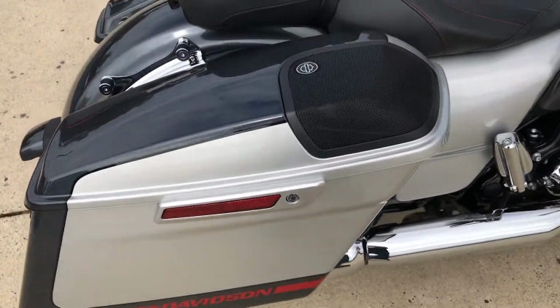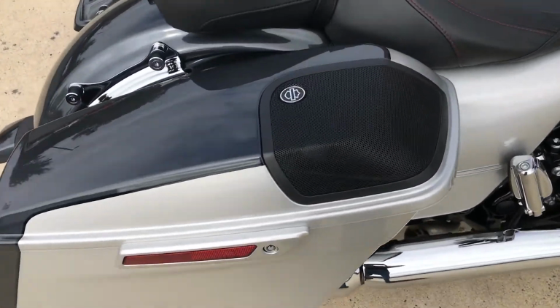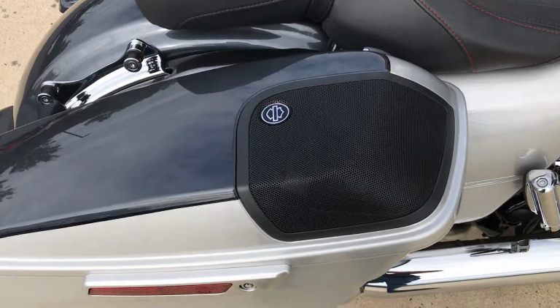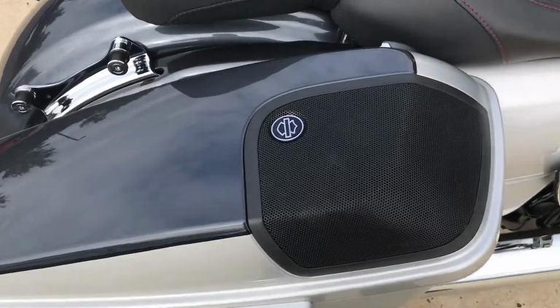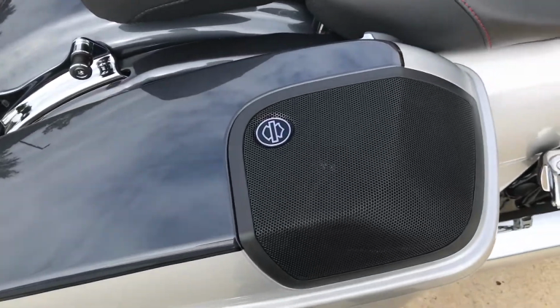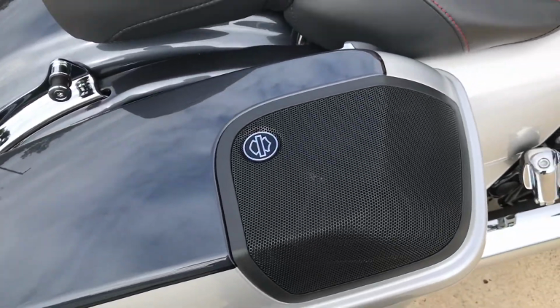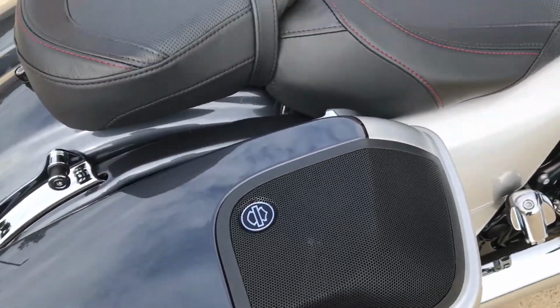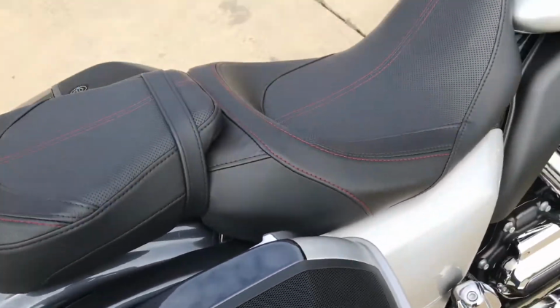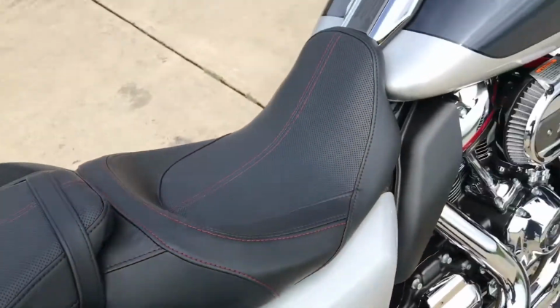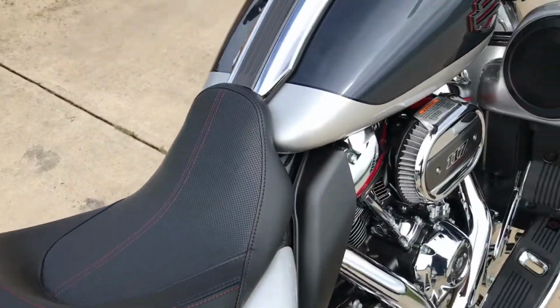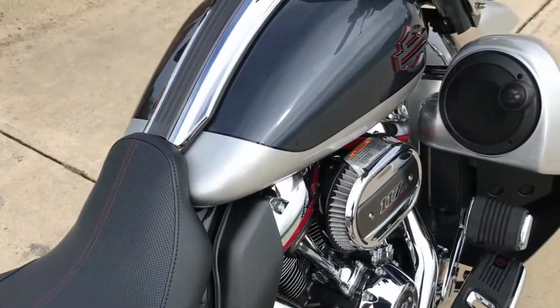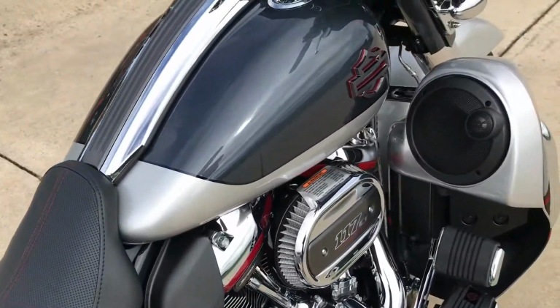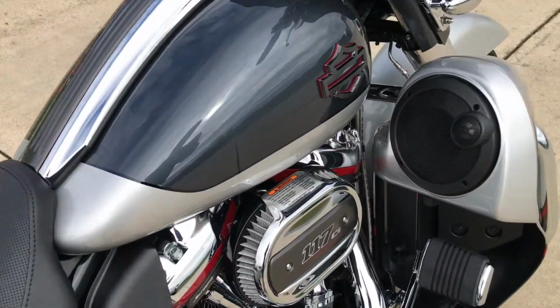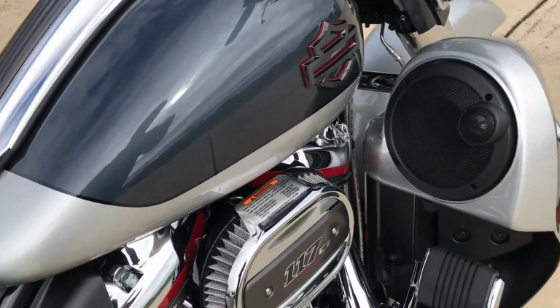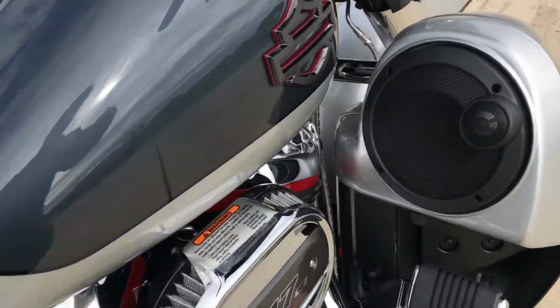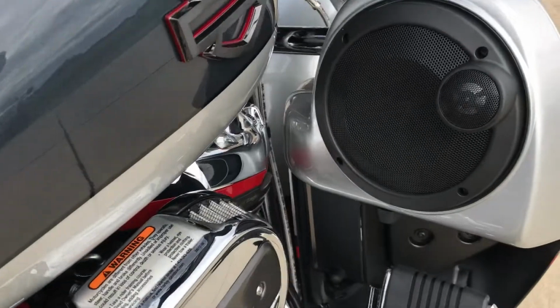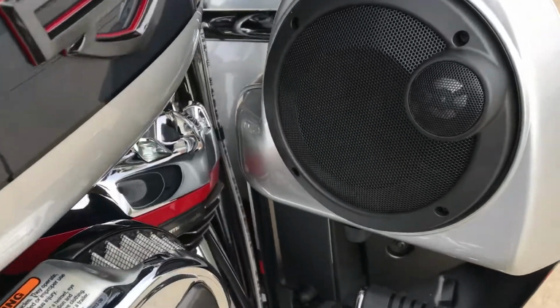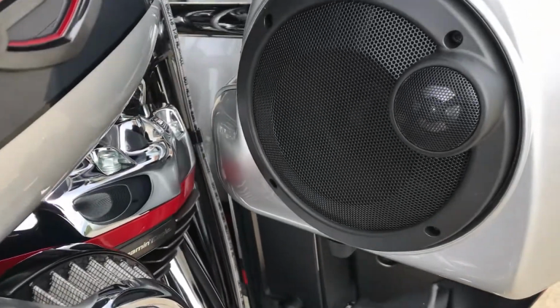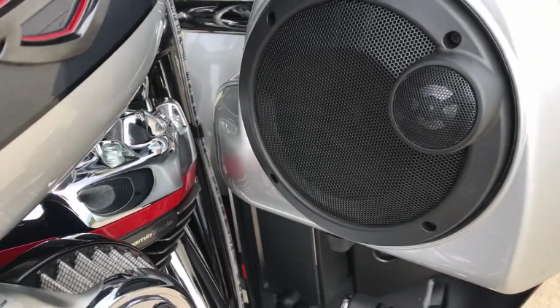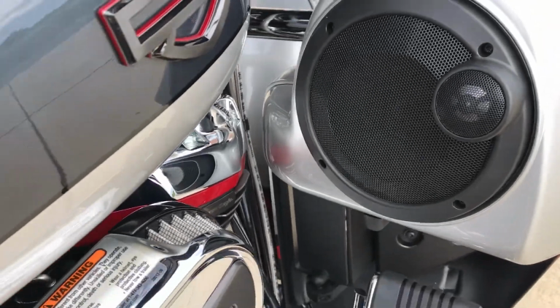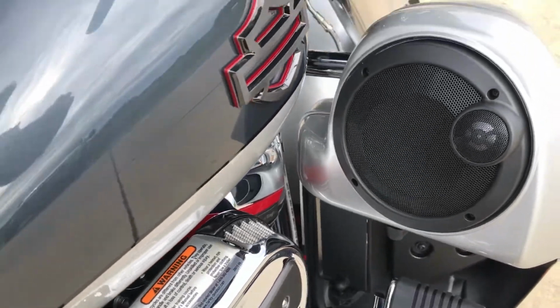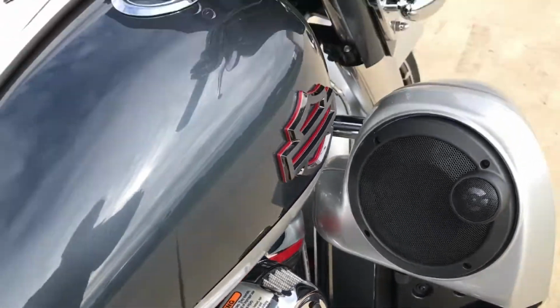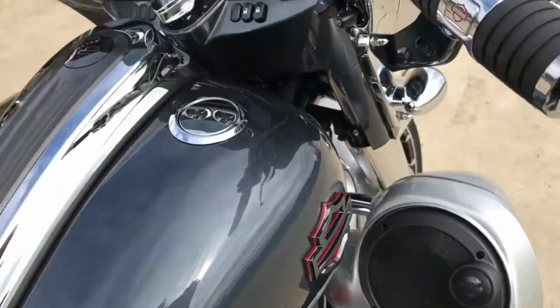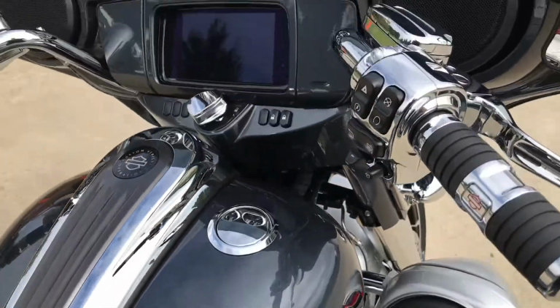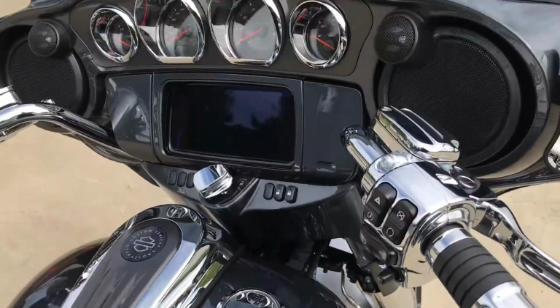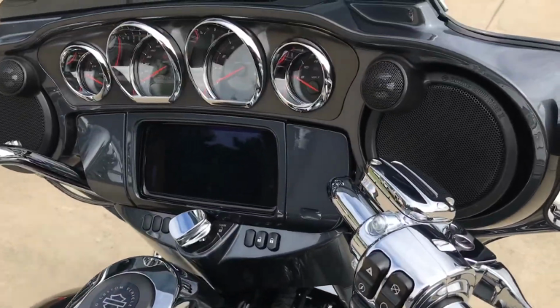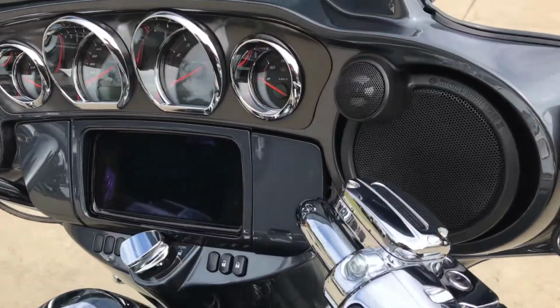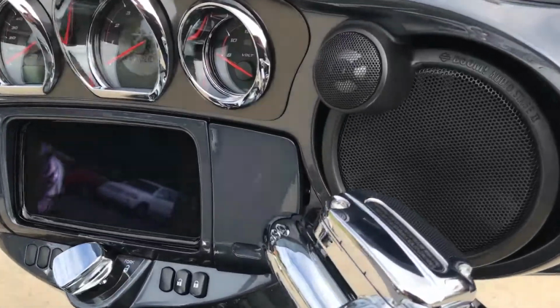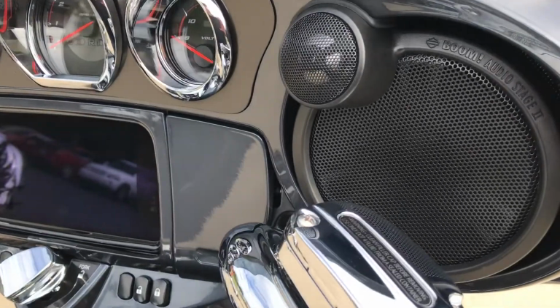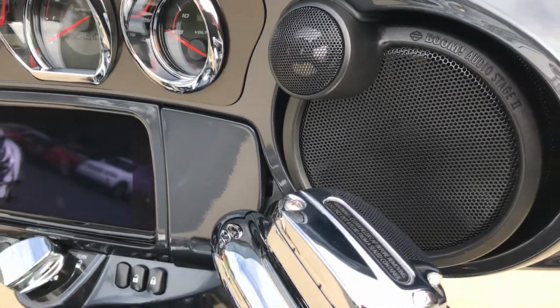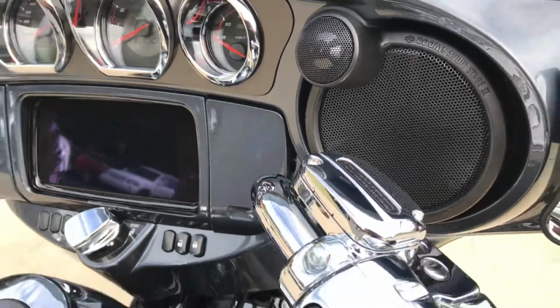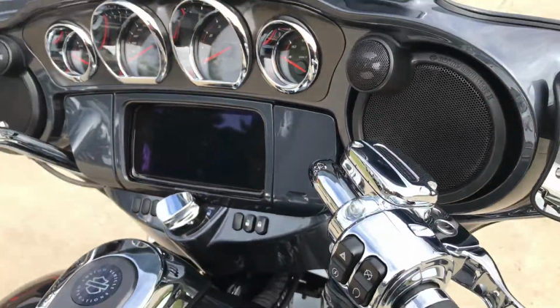You've got bag lid speakers and a Stage 2 Boom Audio system on this bike — six speakers, lower fairings, and a 300-watt amp in the rear. This thing is booming.